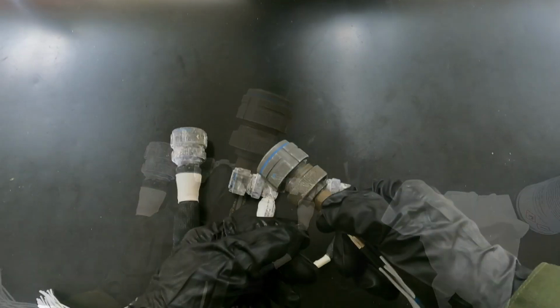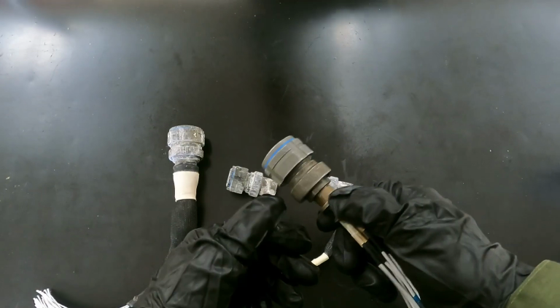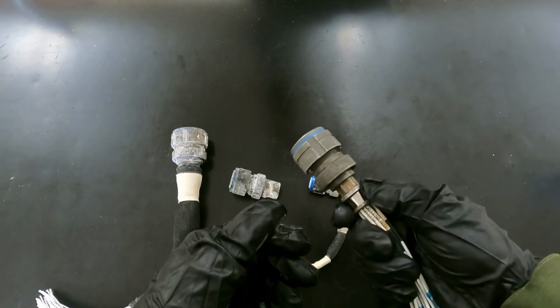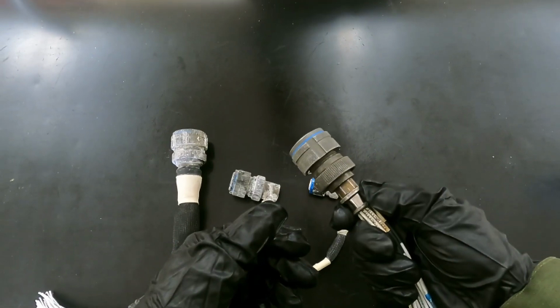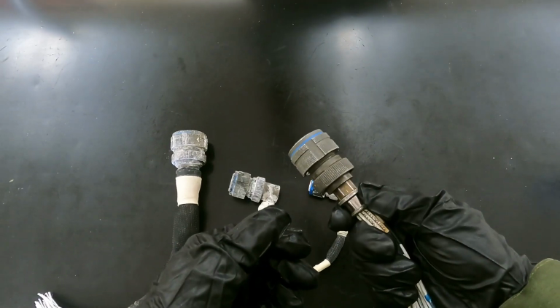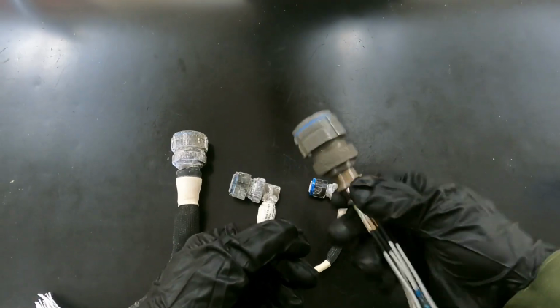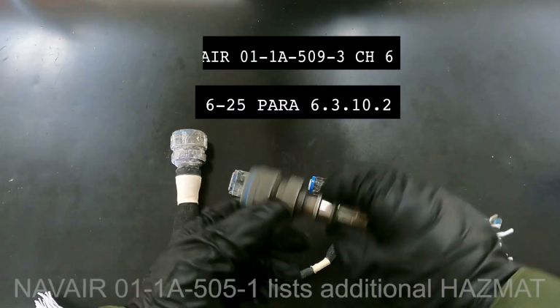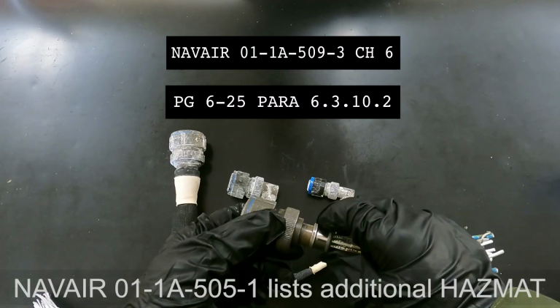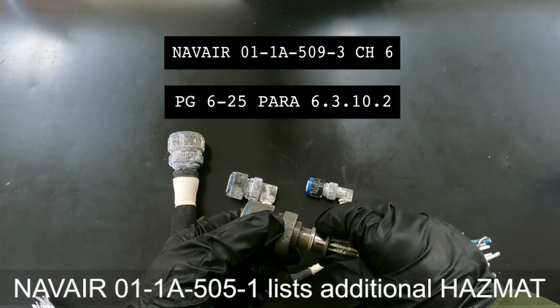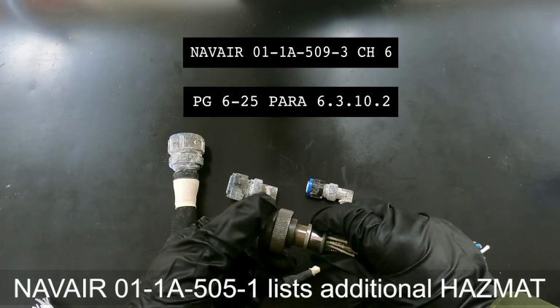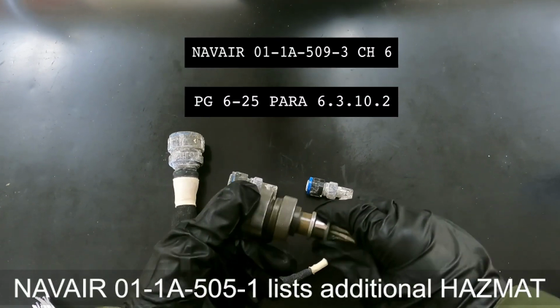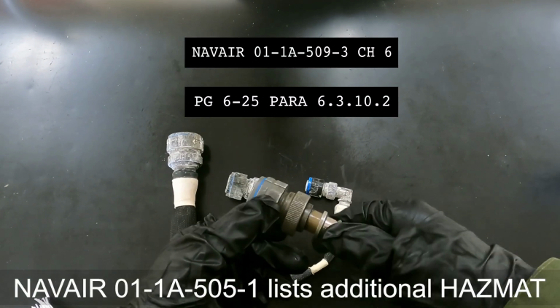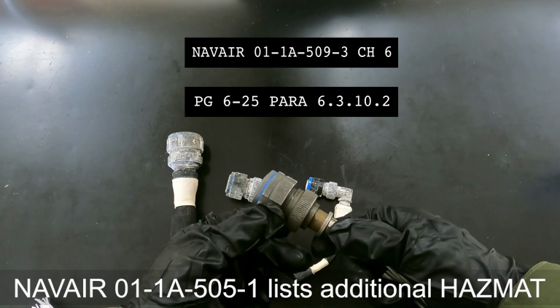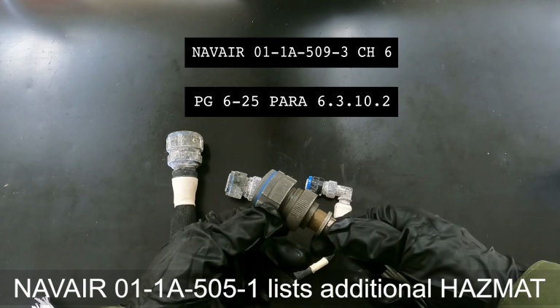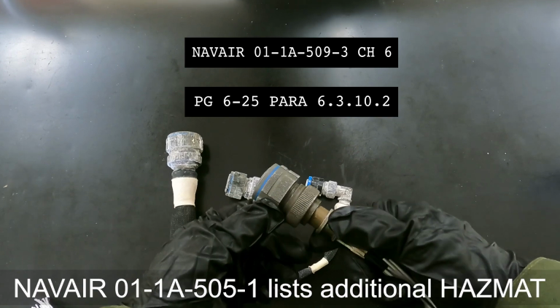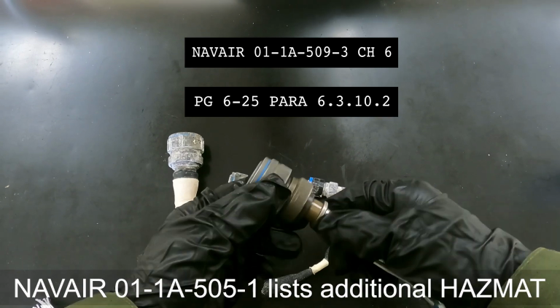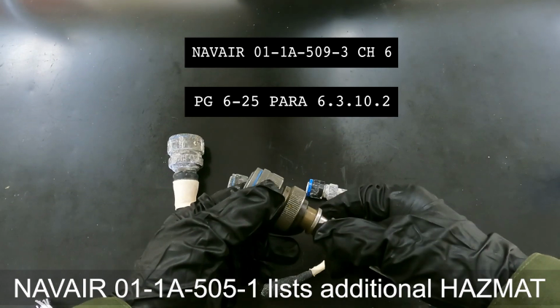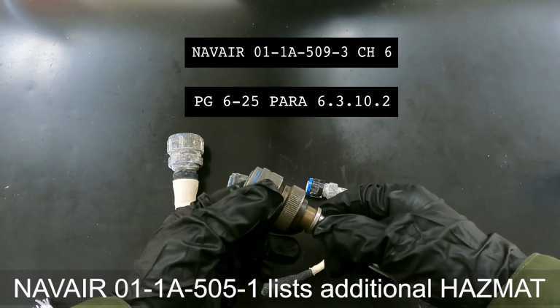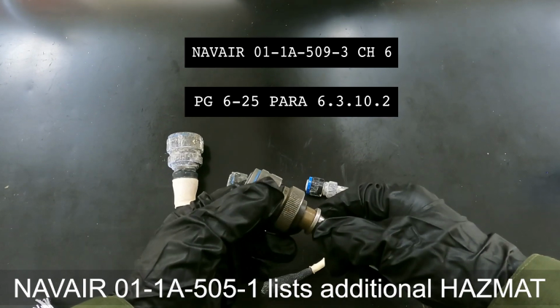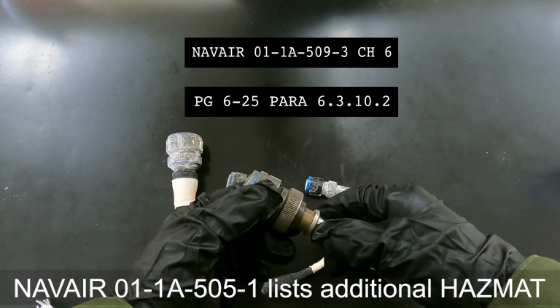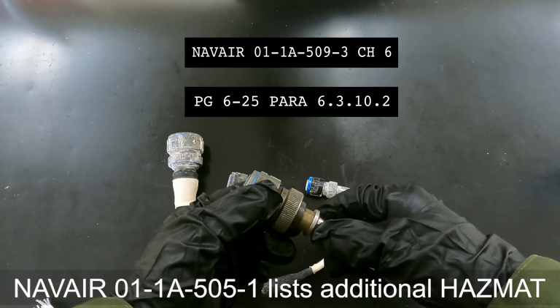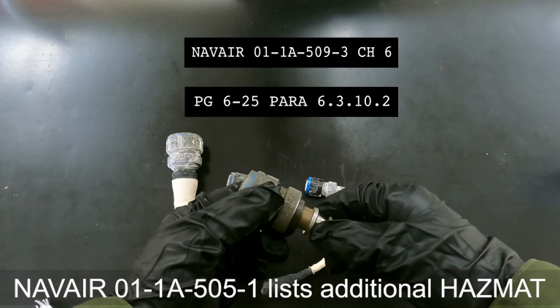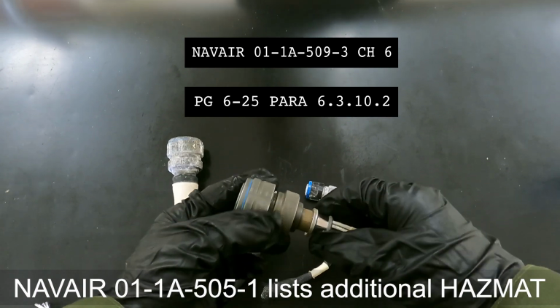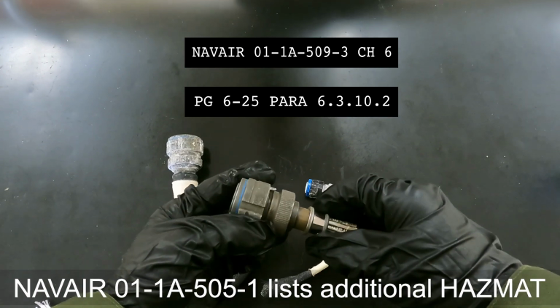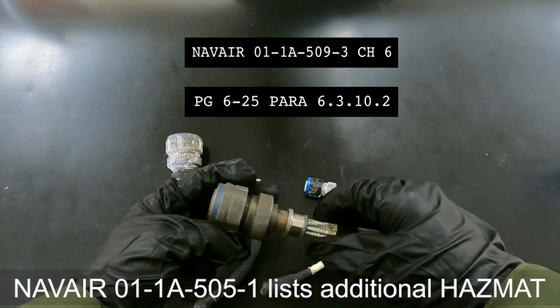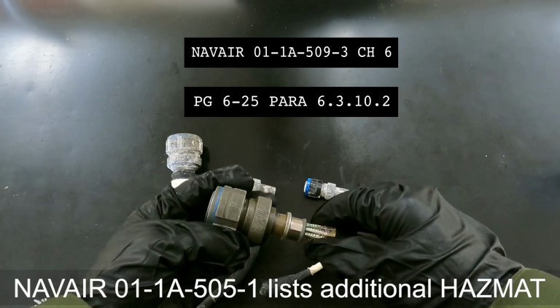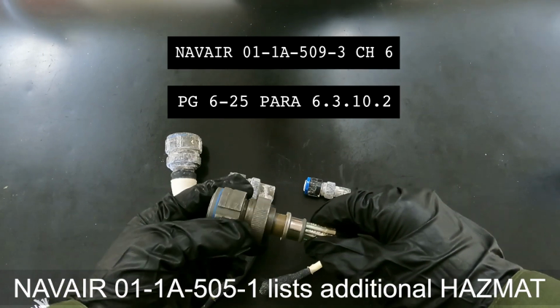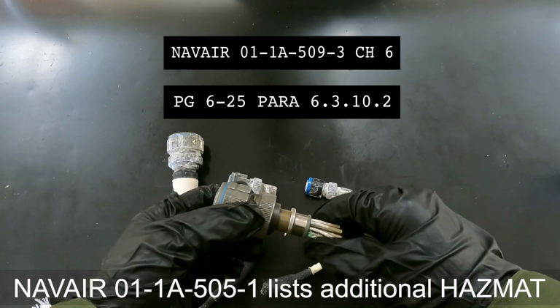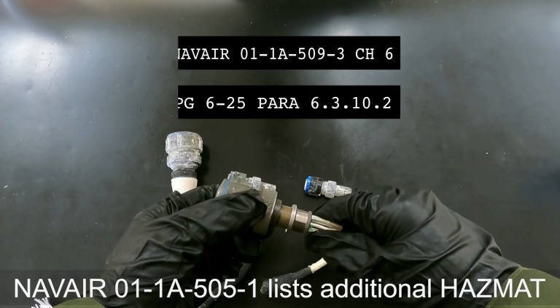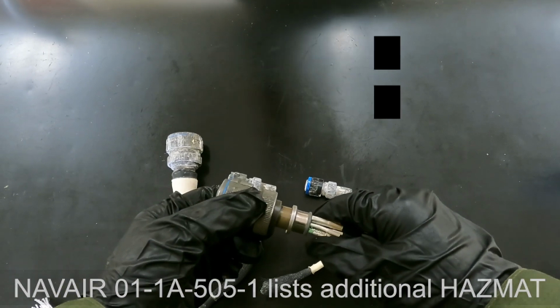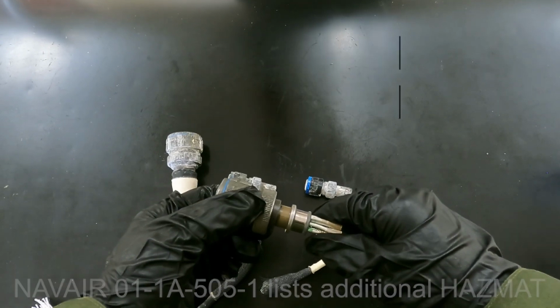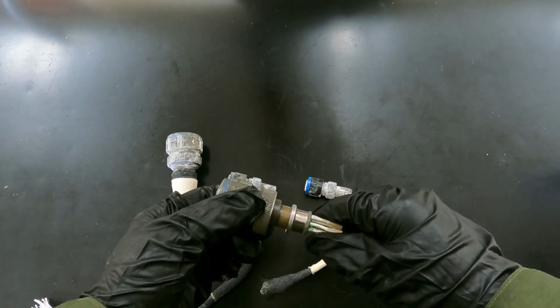References for these steps can be found in the NAVAIR 01-TAC1-ALPHA-509-3-6-PHA-6.3-10.2.